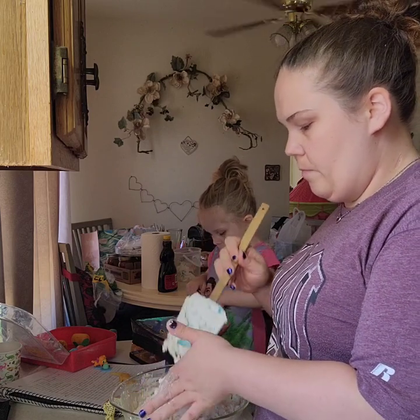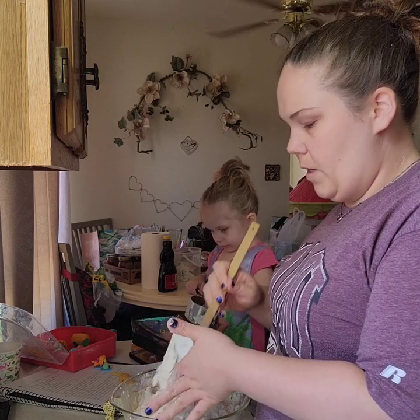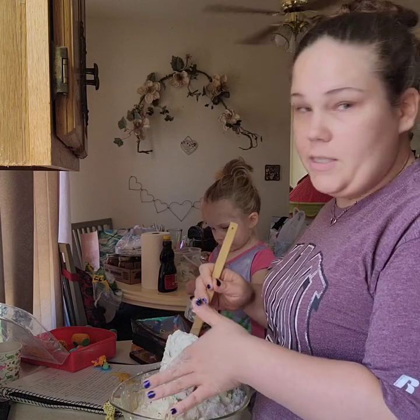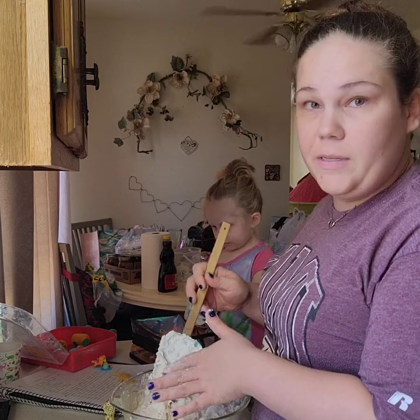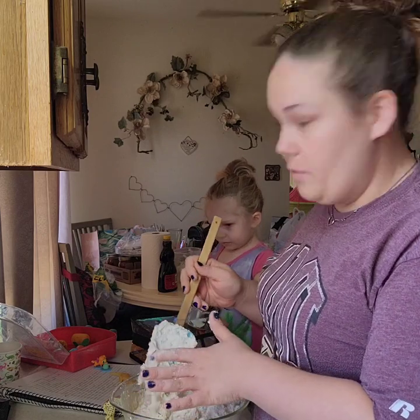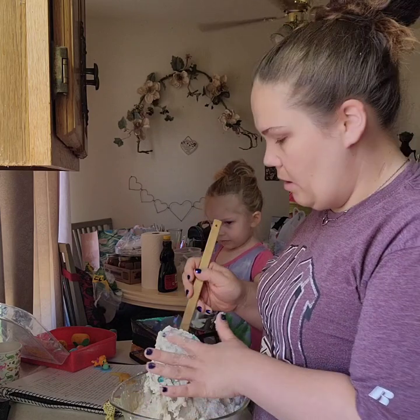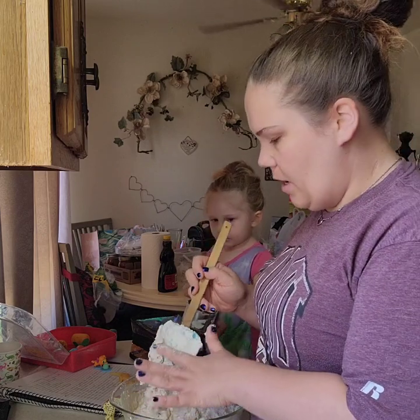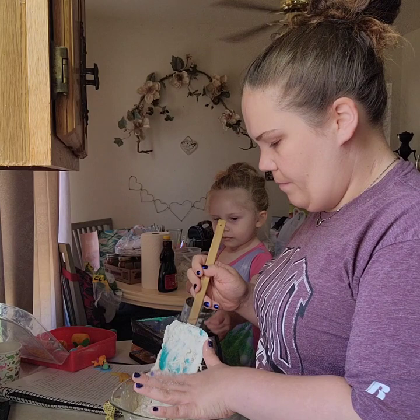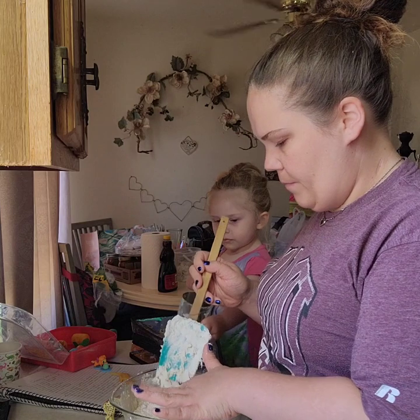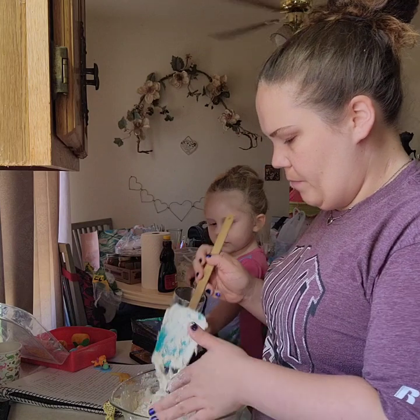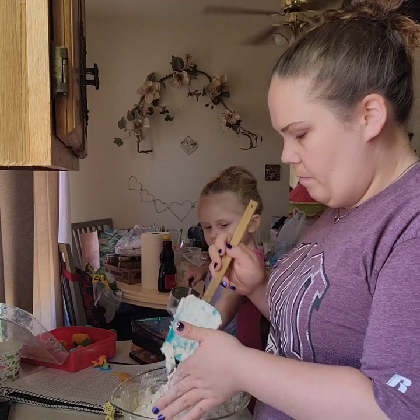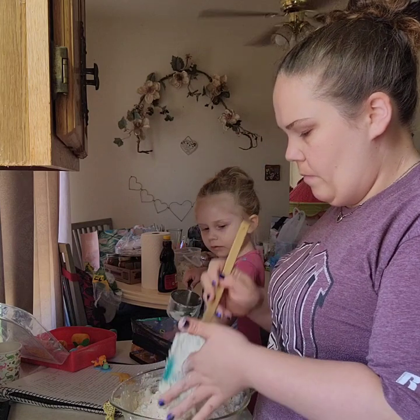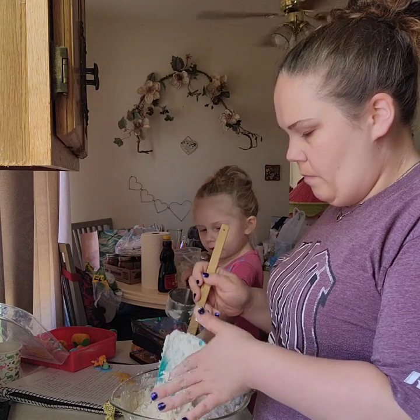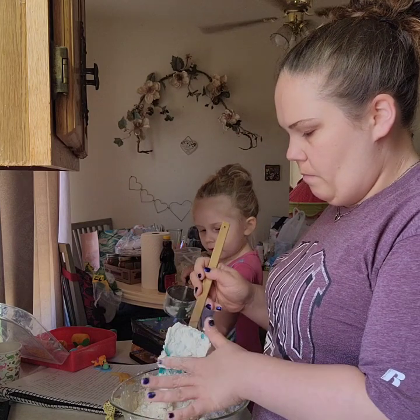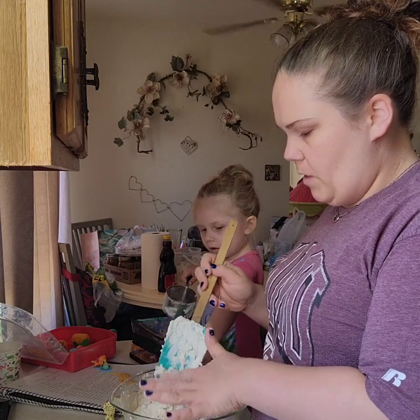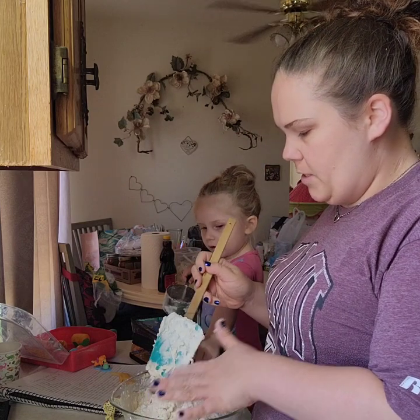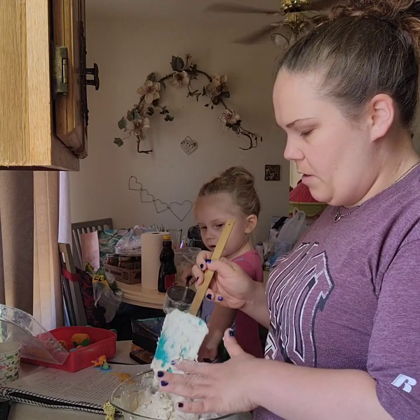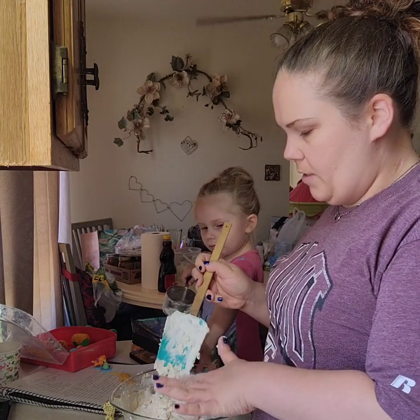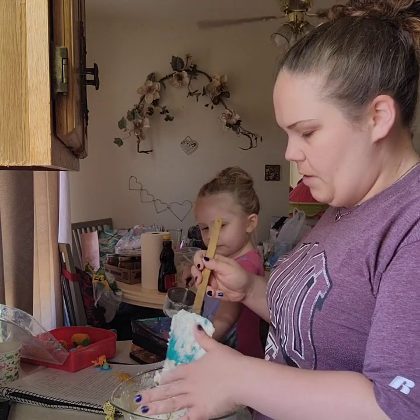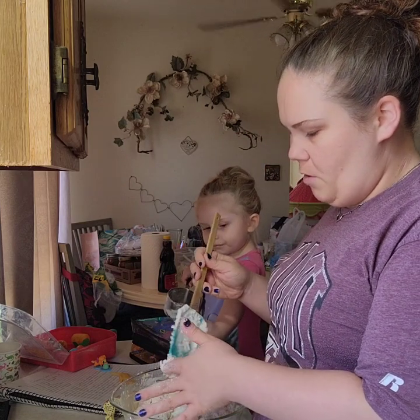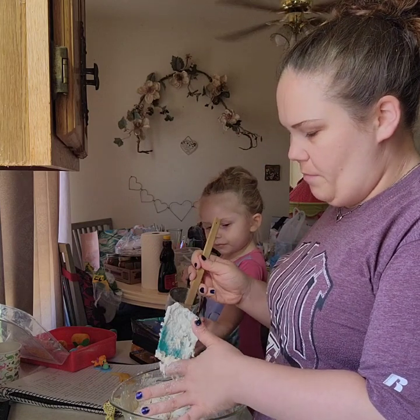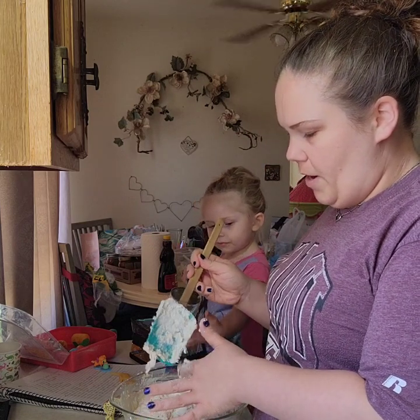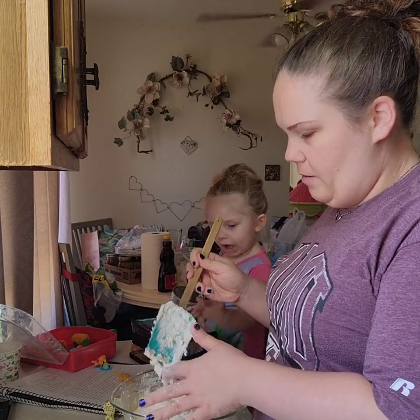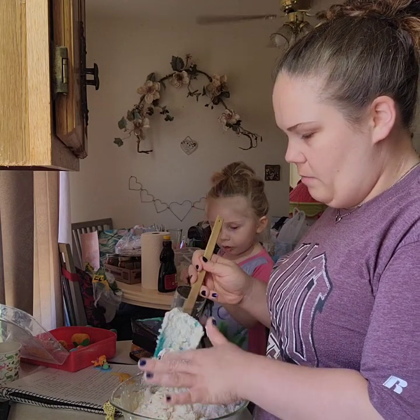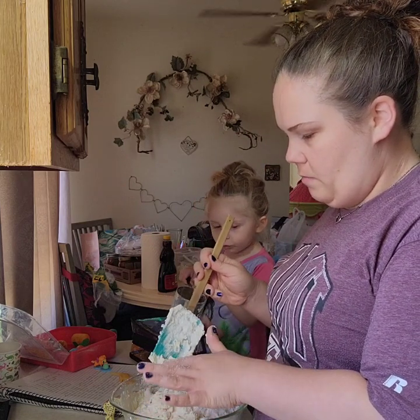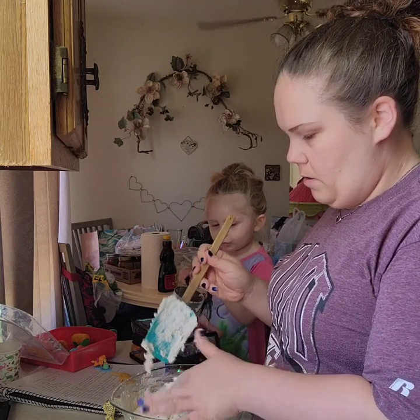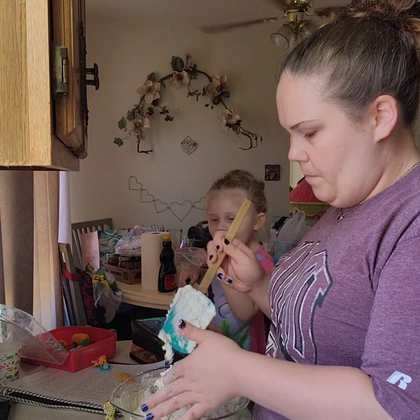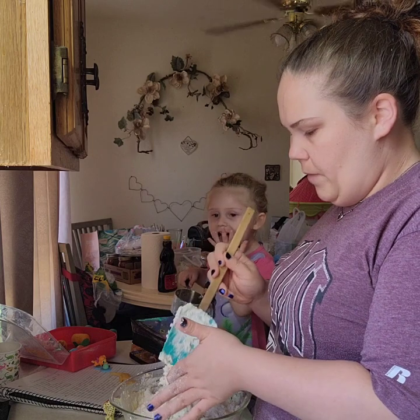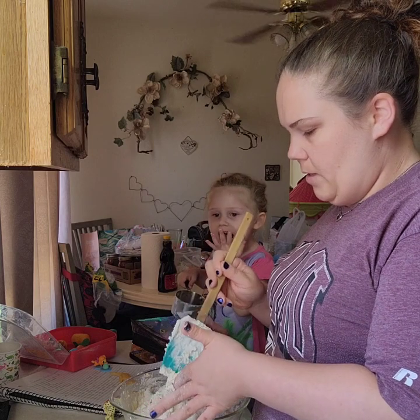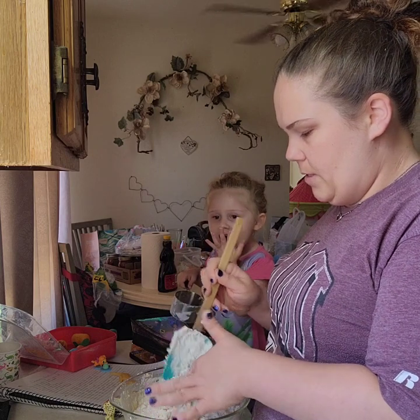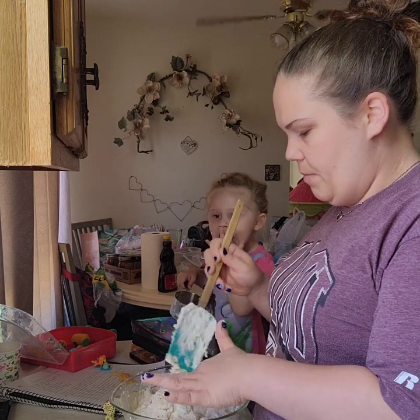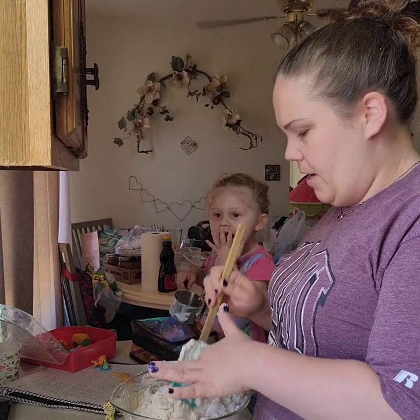It smells so good already. There's just something about the smell of homemade bread. Takes me back.